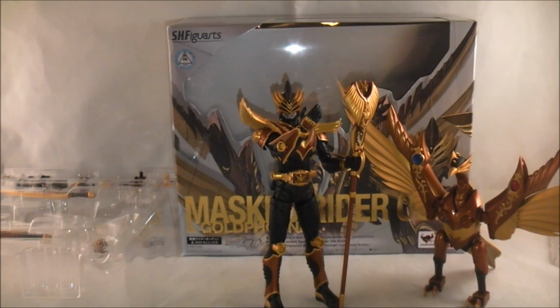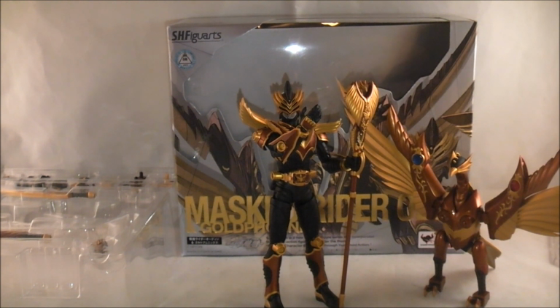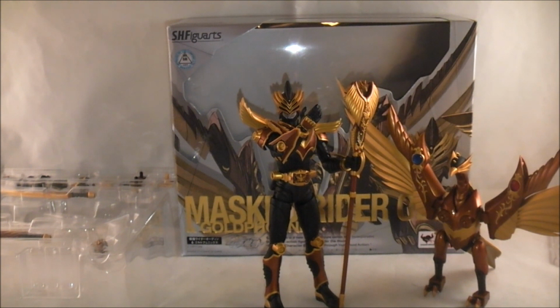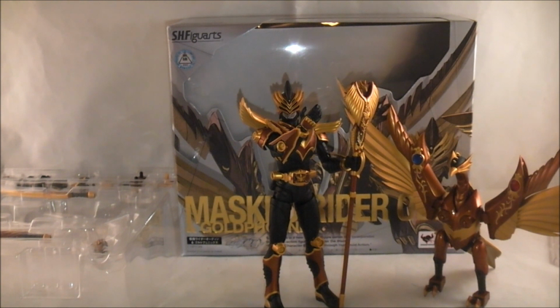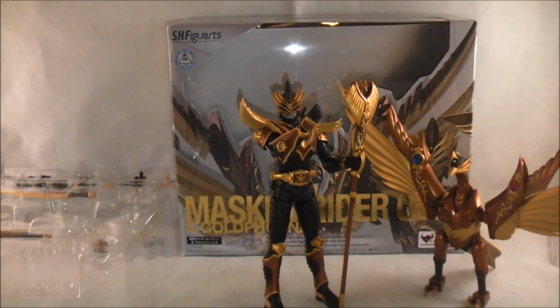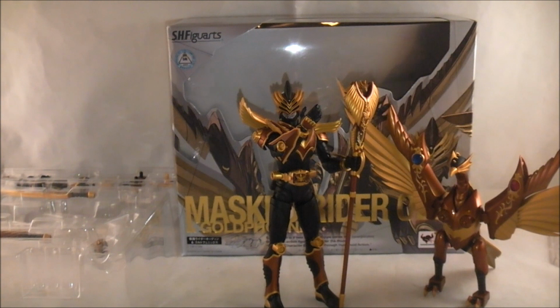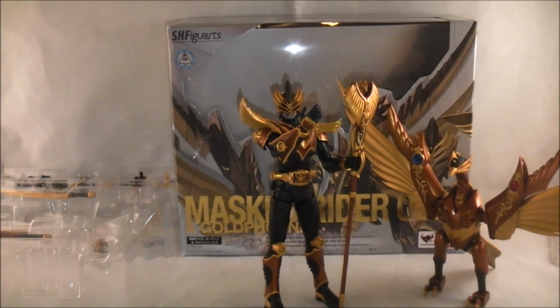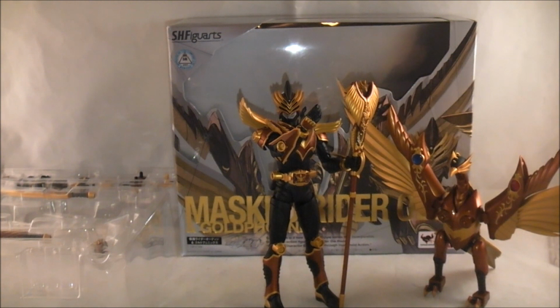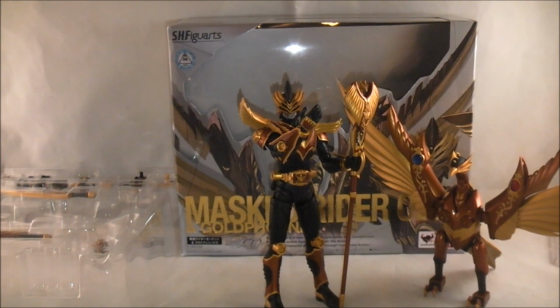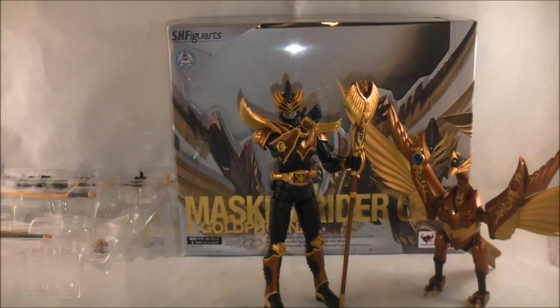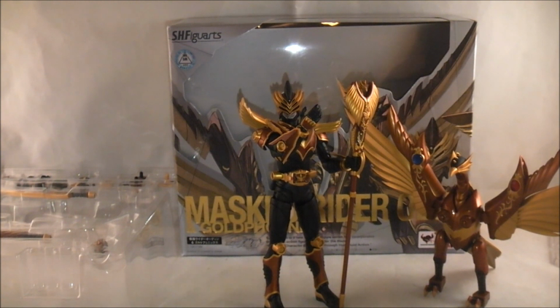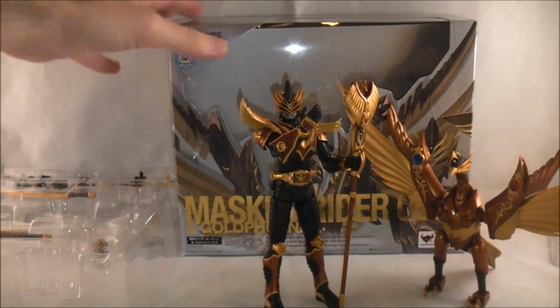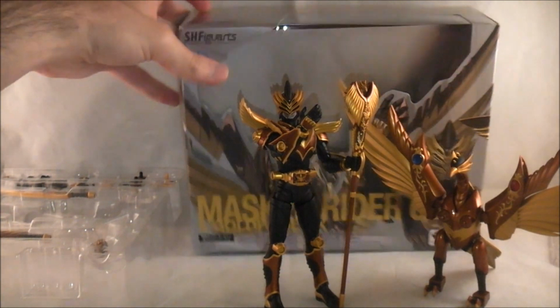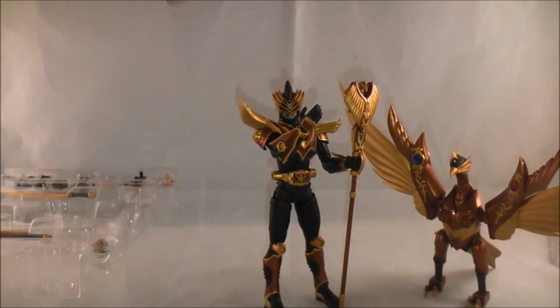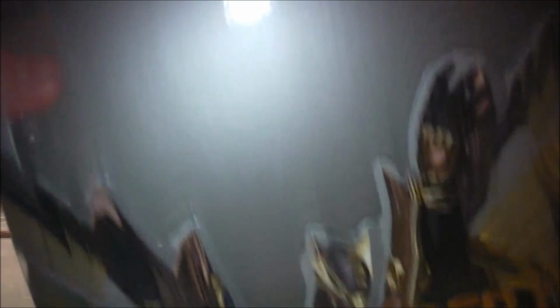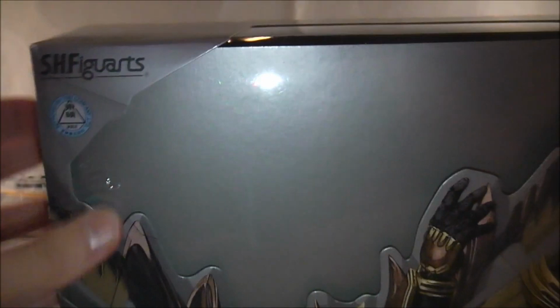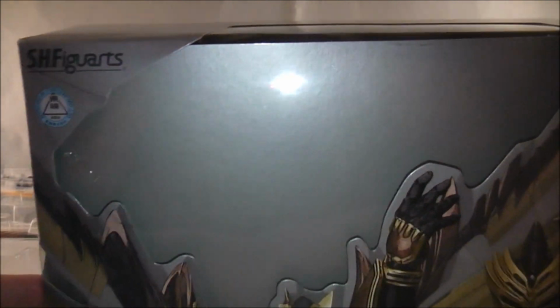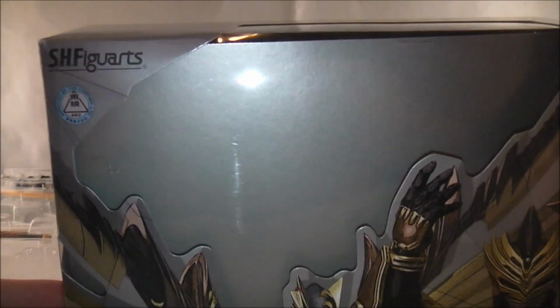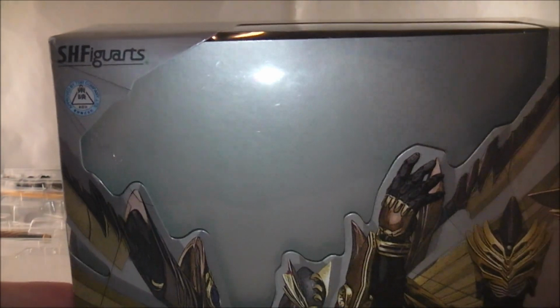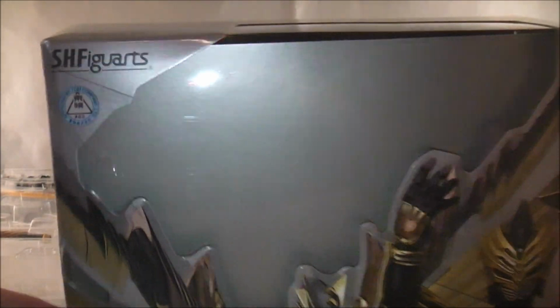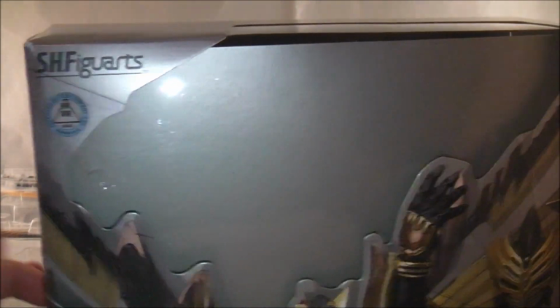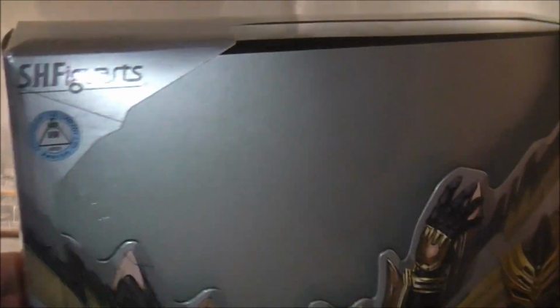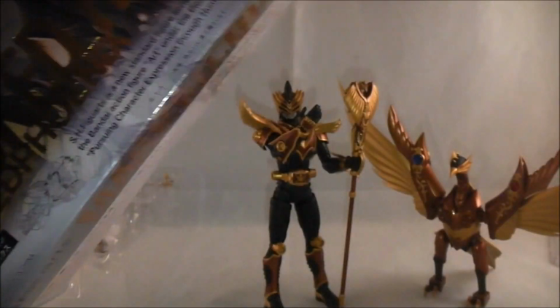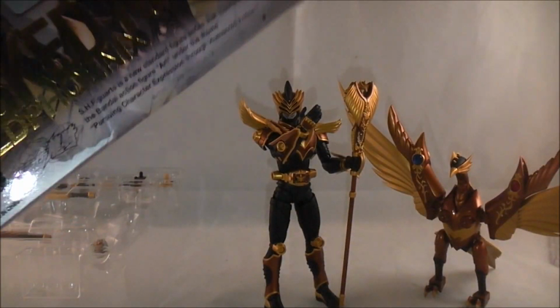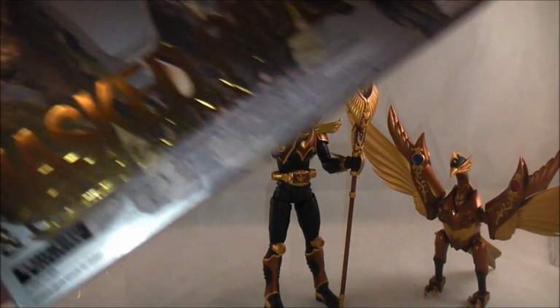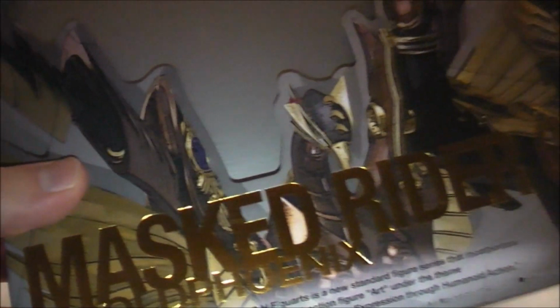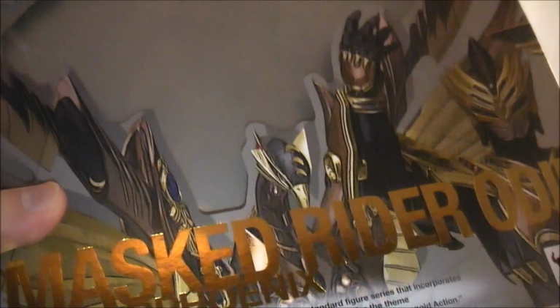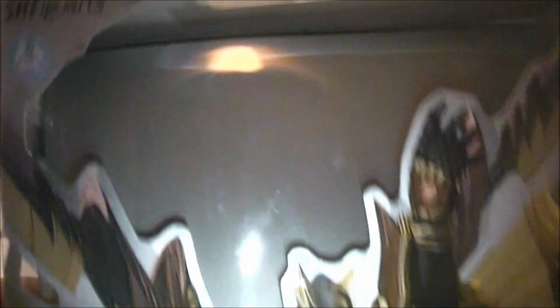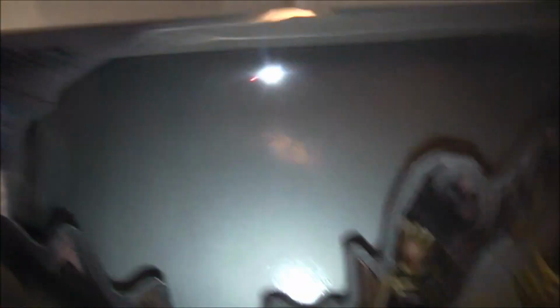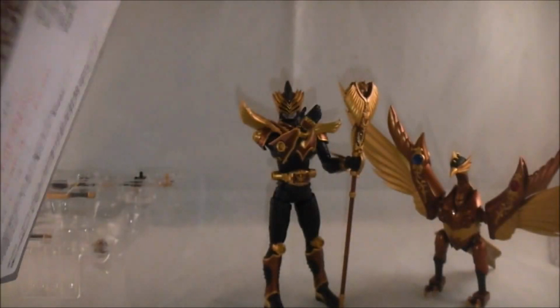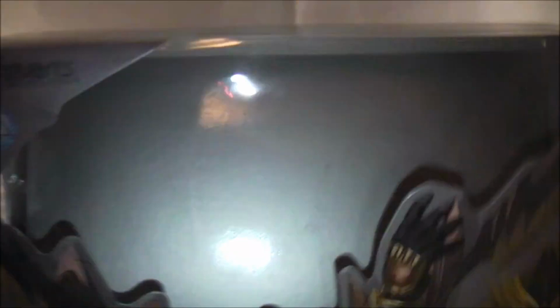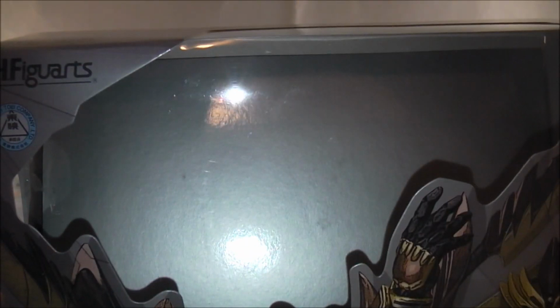Do we even need to spend more than these 10 seconds on it? So anyway, box time — I know everyone loves this. We have a larger box because of Gold Phoenix, and because of Odin, who just did two shows.